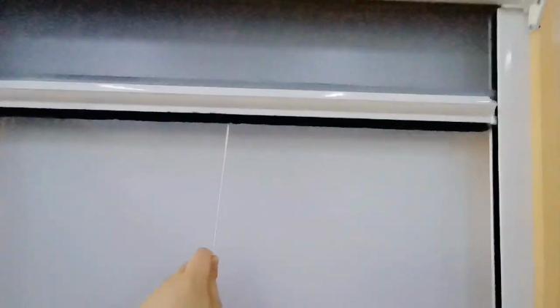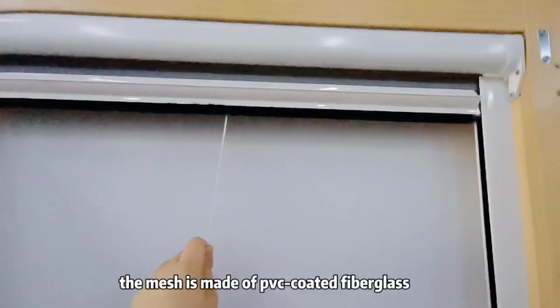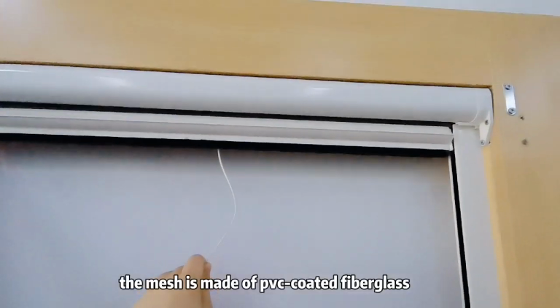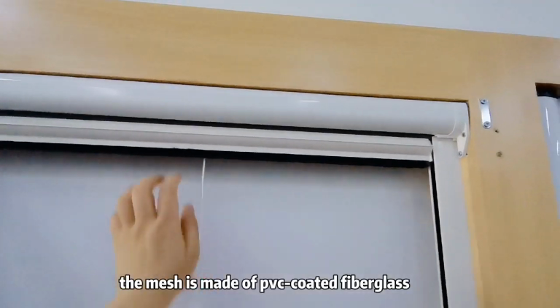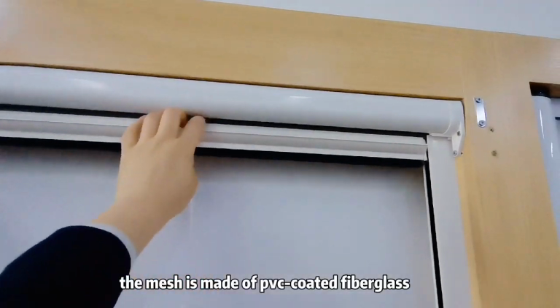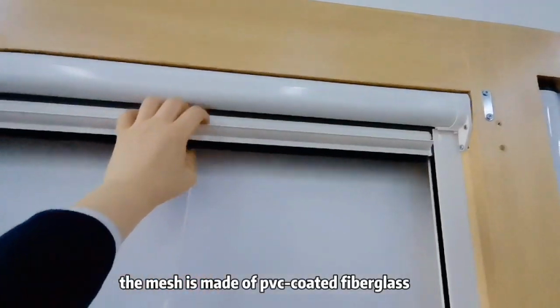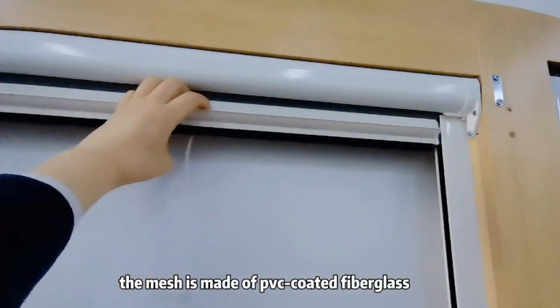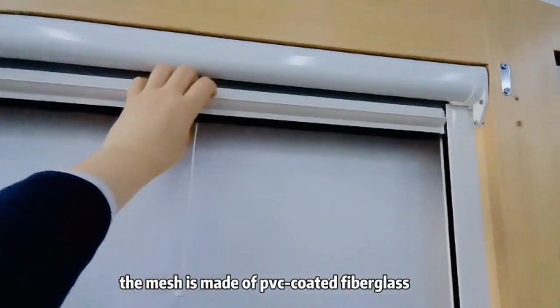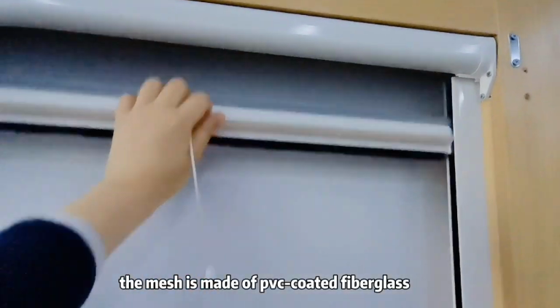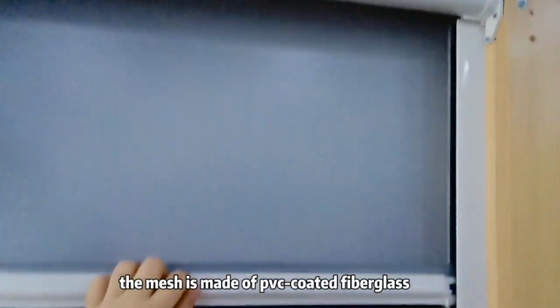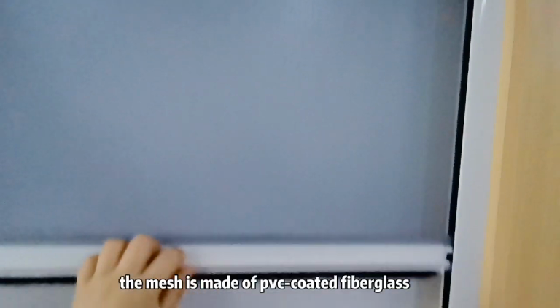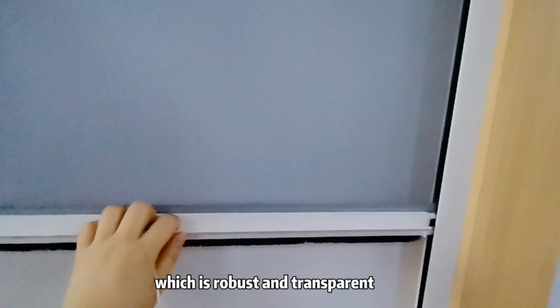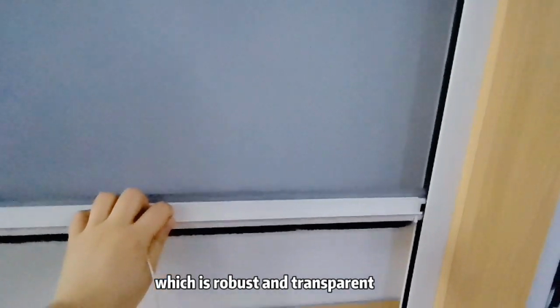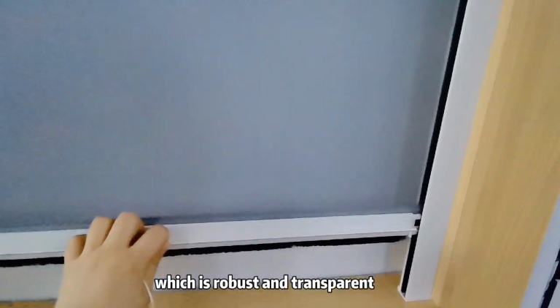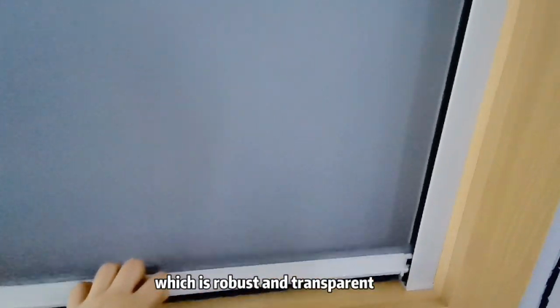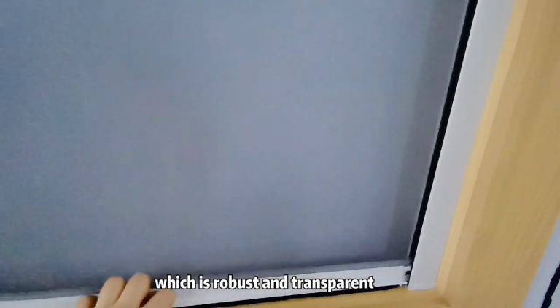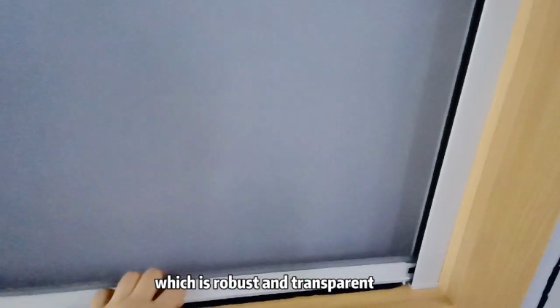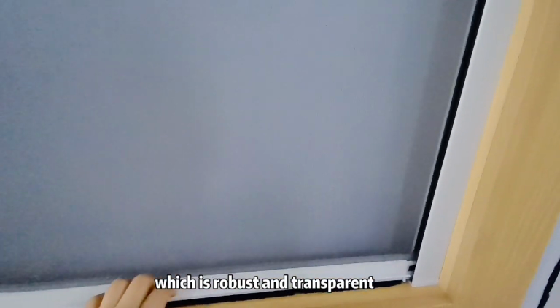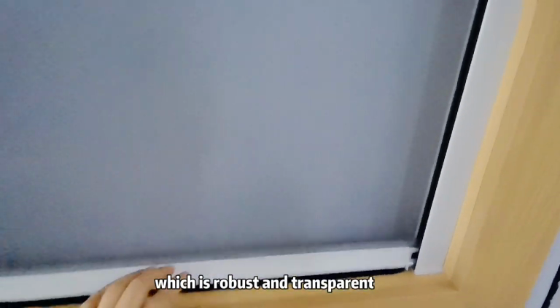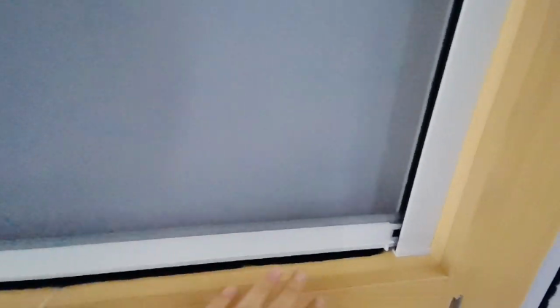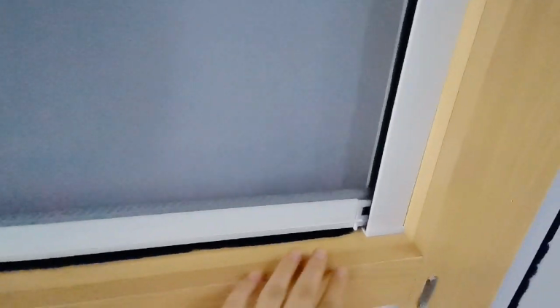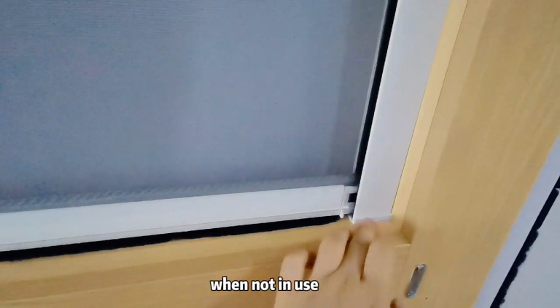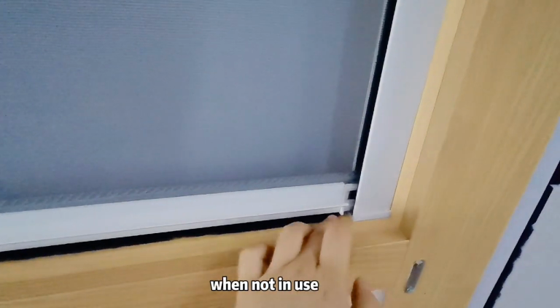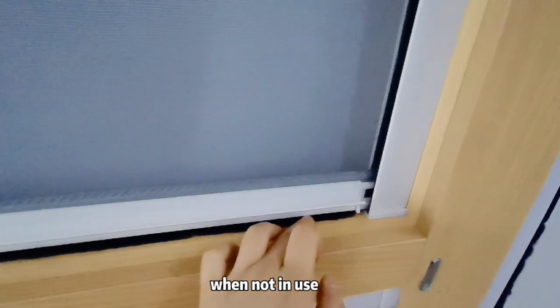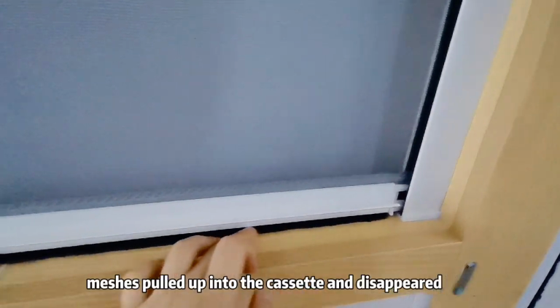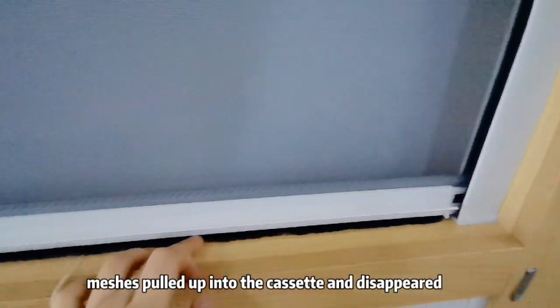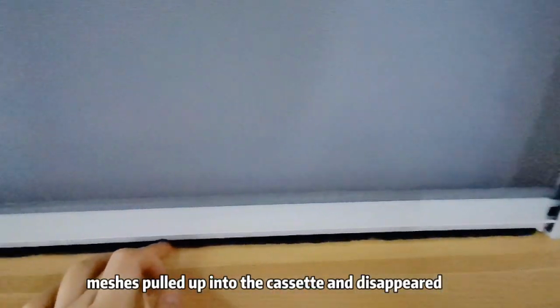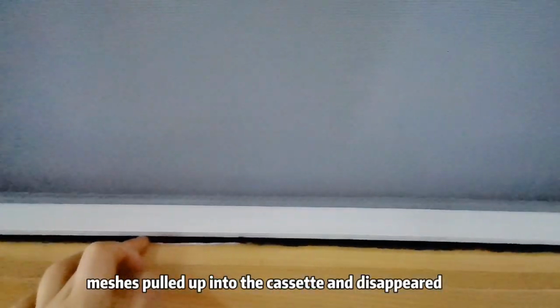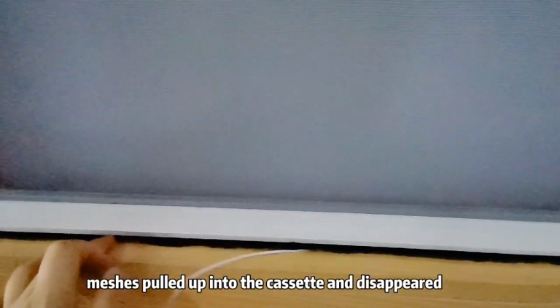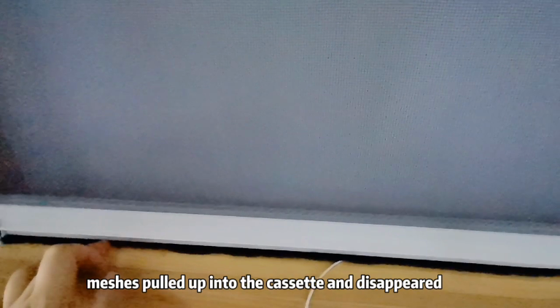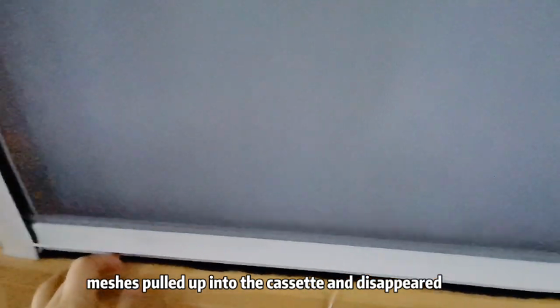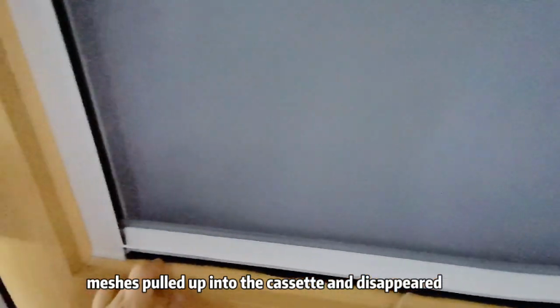The mesh is made of PVC-coated fiberglass, which is robust and transparent. When not in use, the mesh is pulled up into the cassette and disappears.